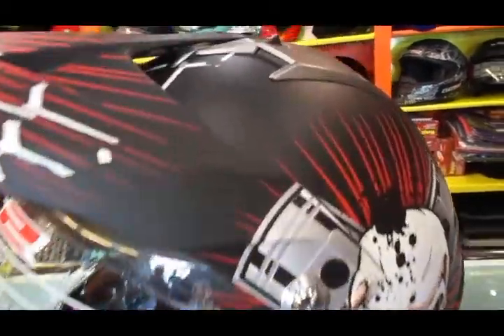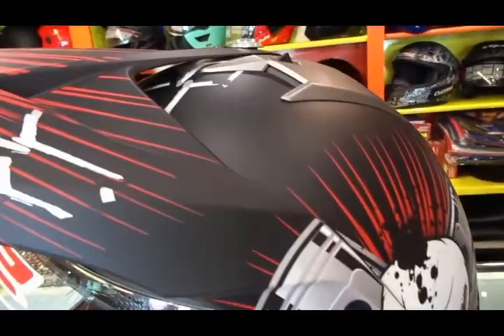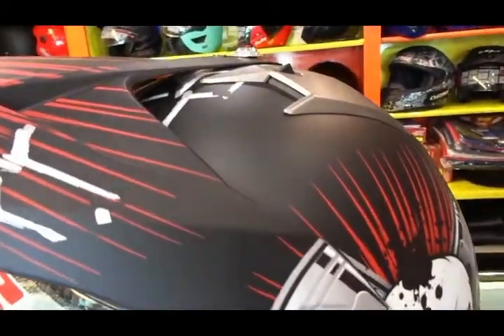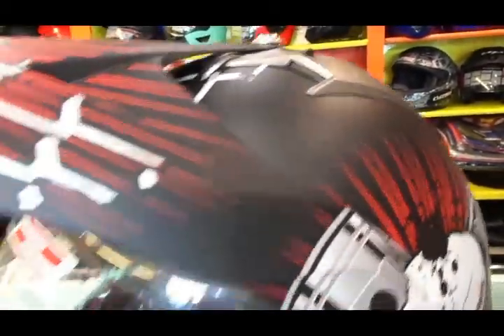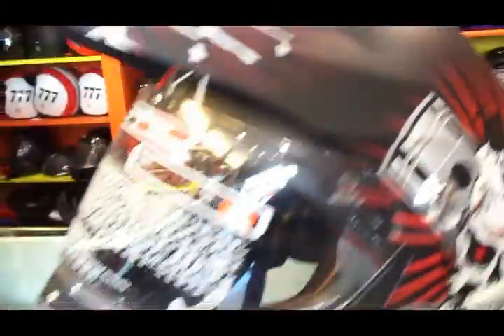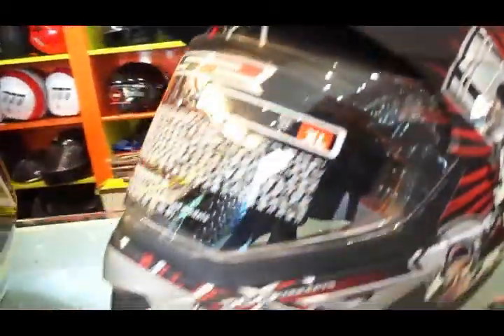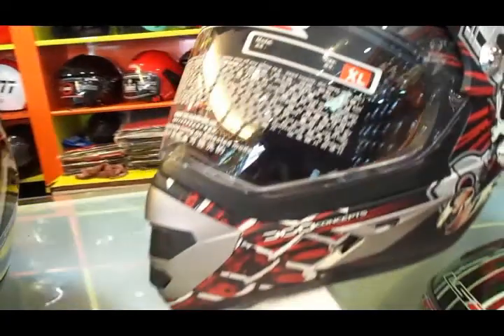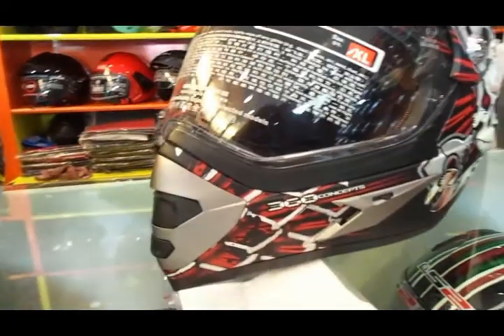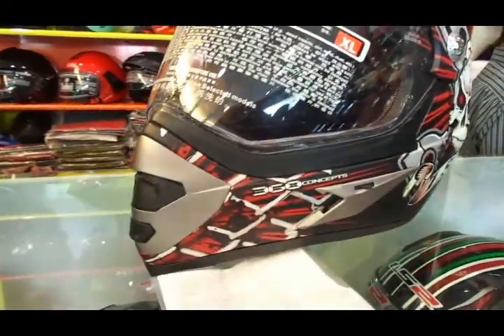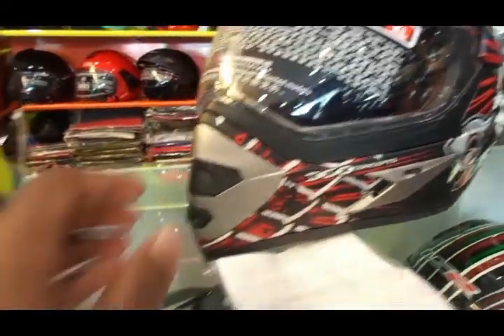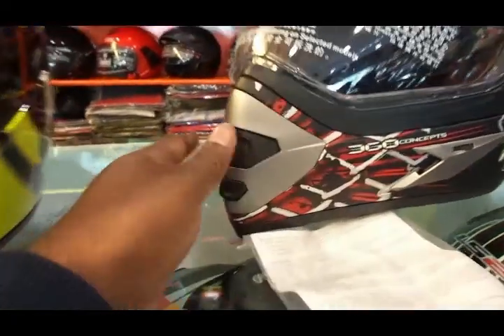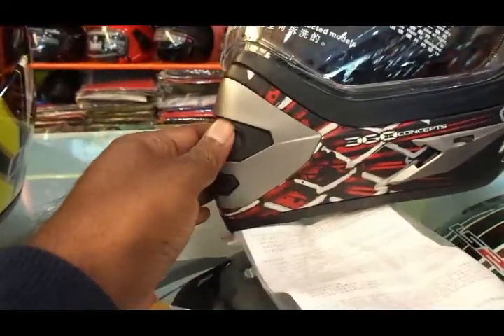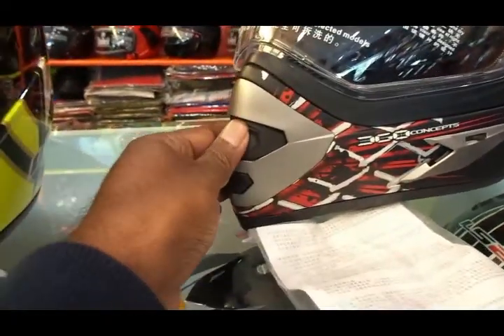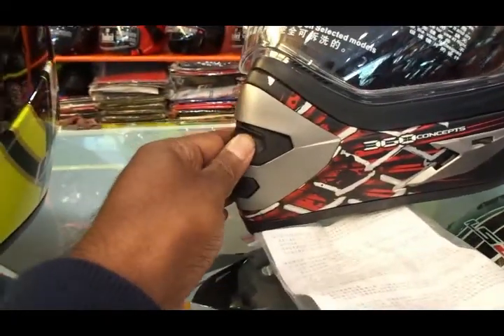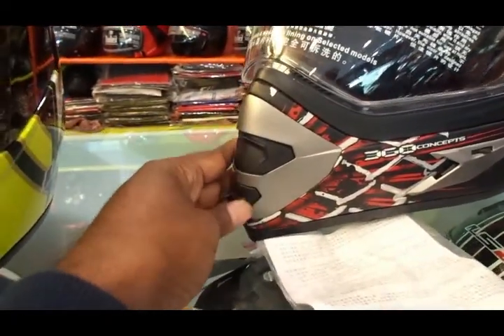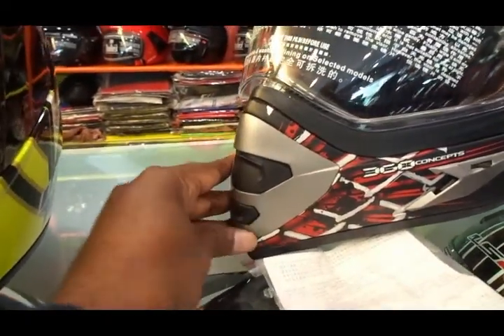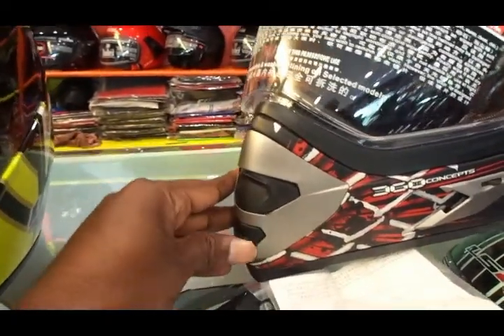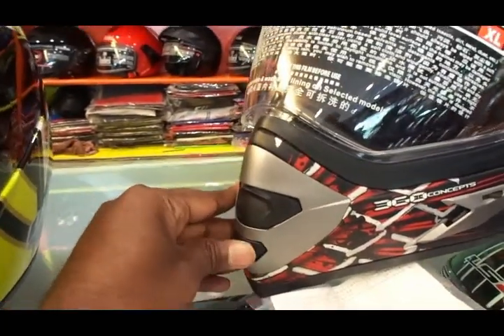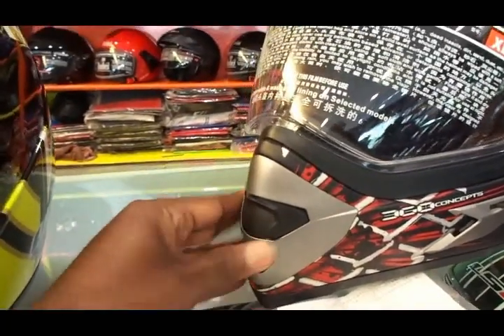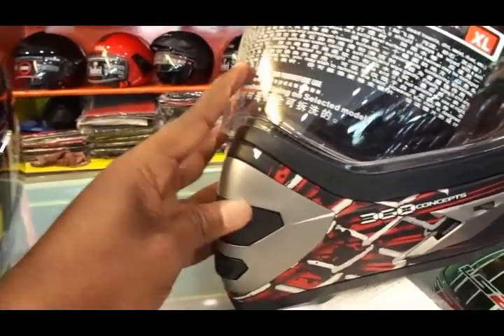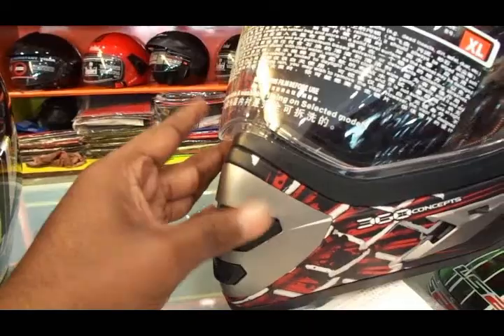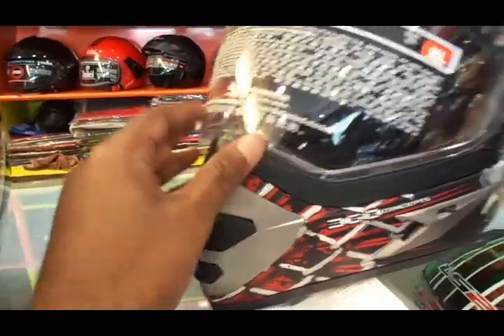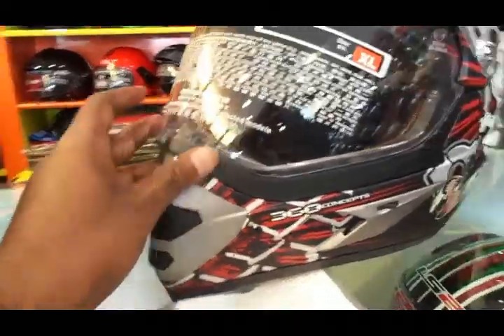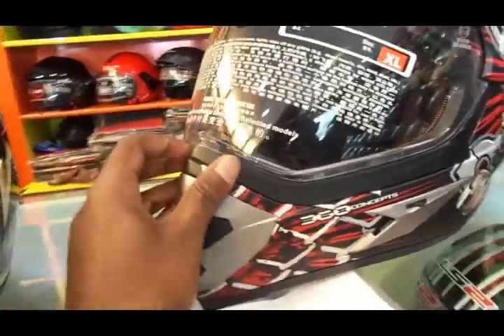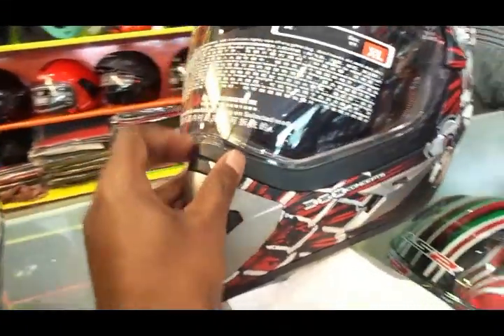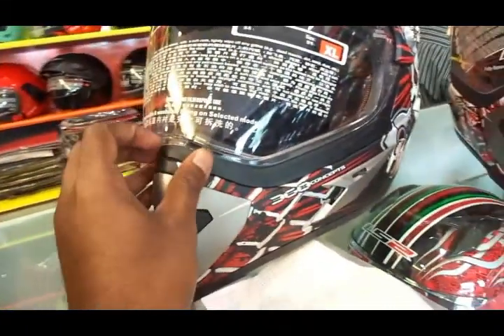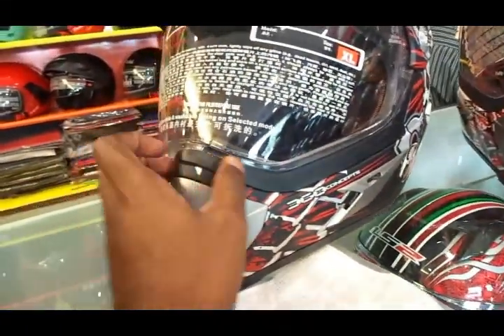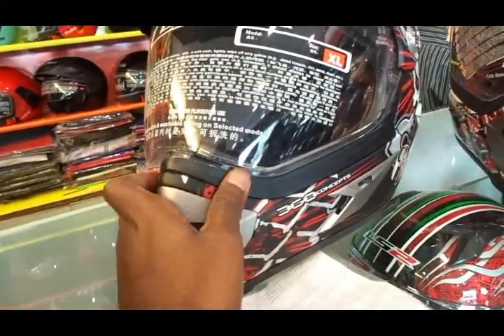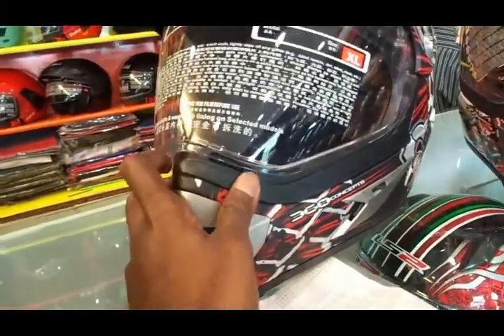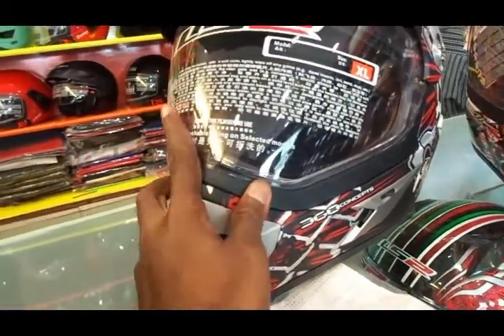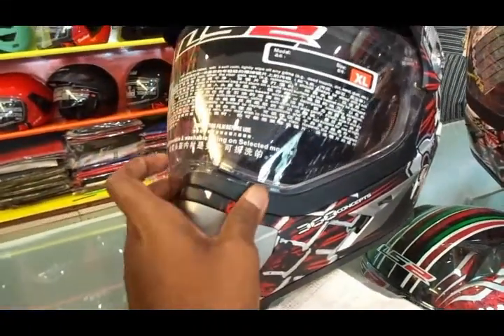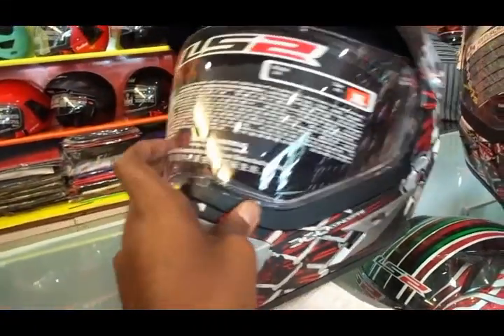The visor system comes with a quick release system and easy mounting options. You also get a visor lock with a smooth opening and closing mechanism, and the visor also comes with anti-scratch and anti-UV characteristics.